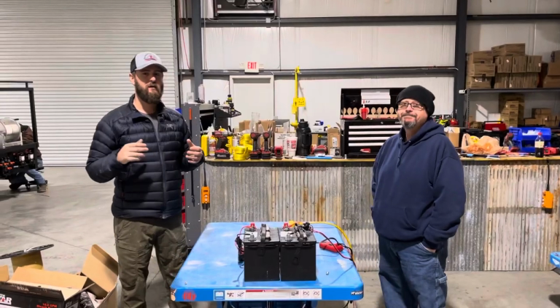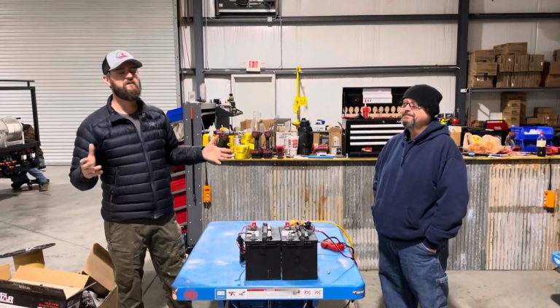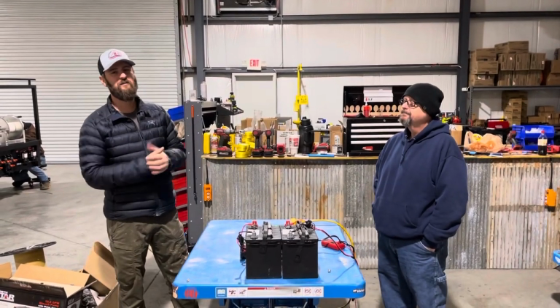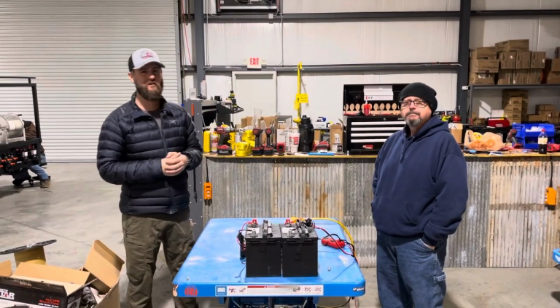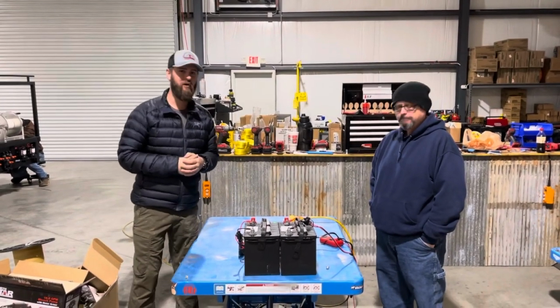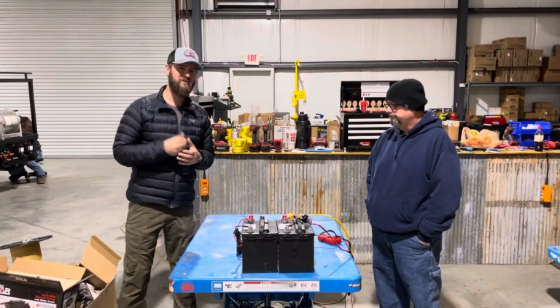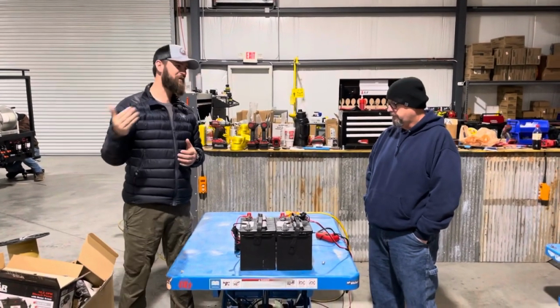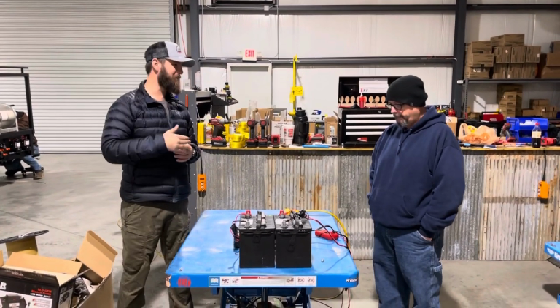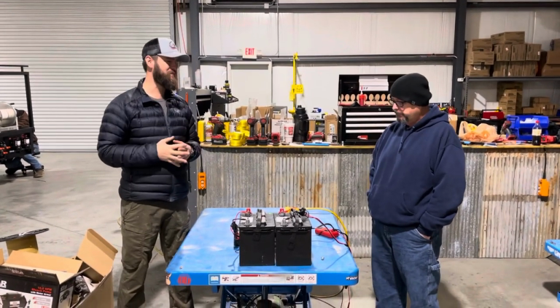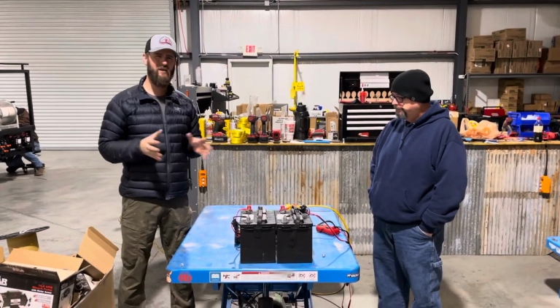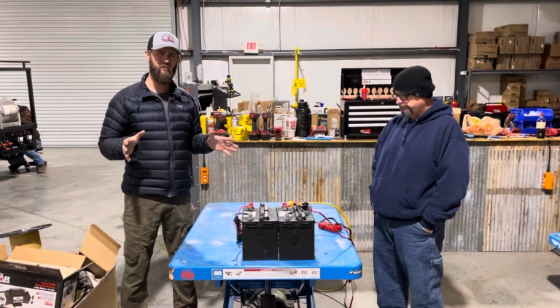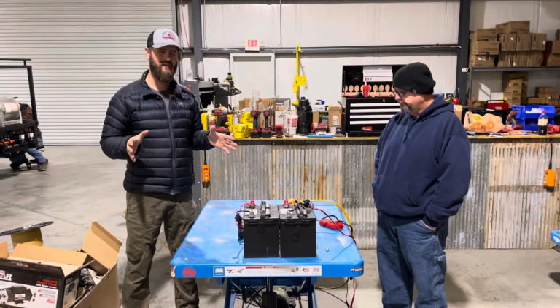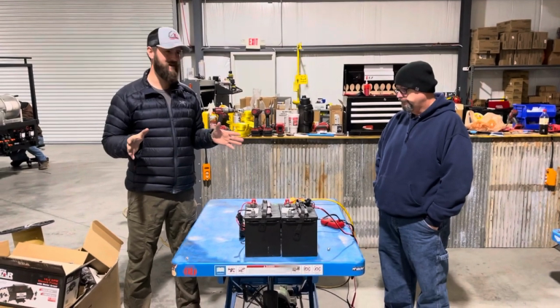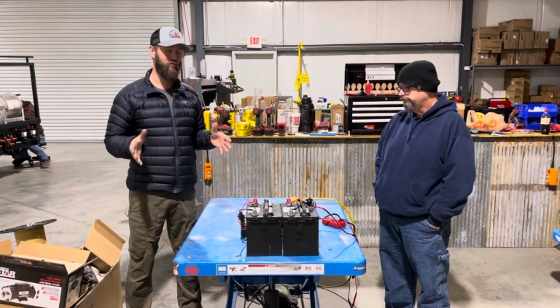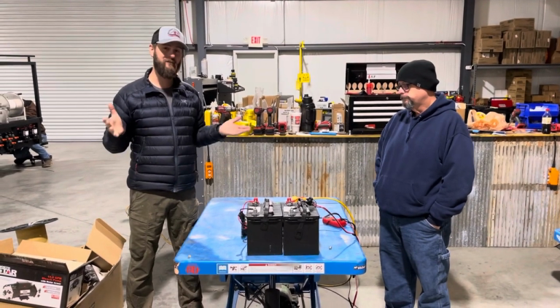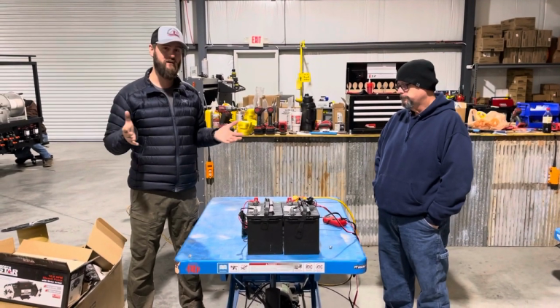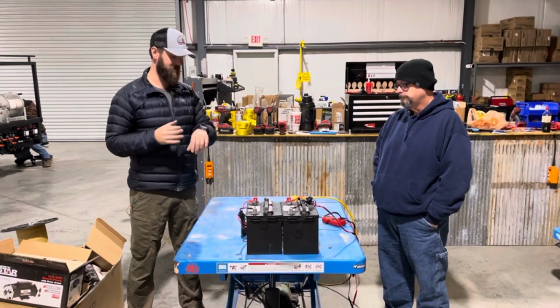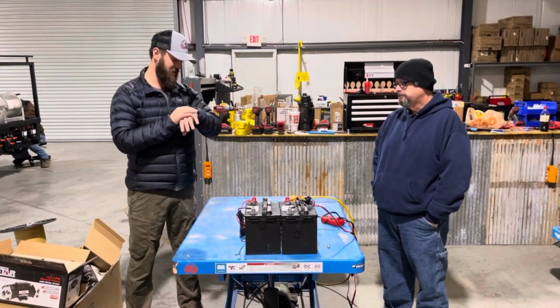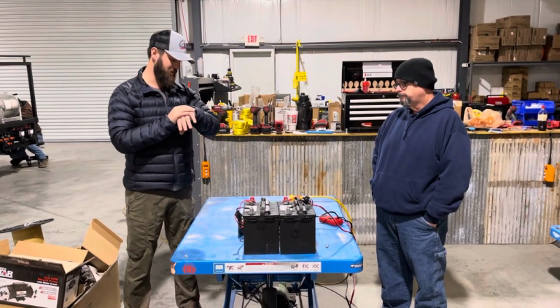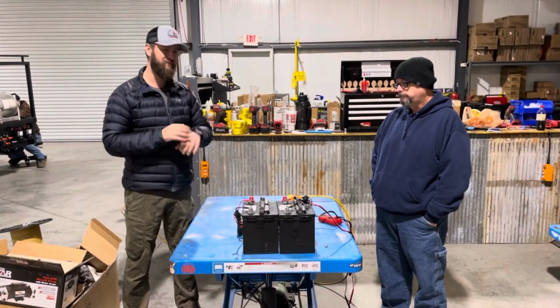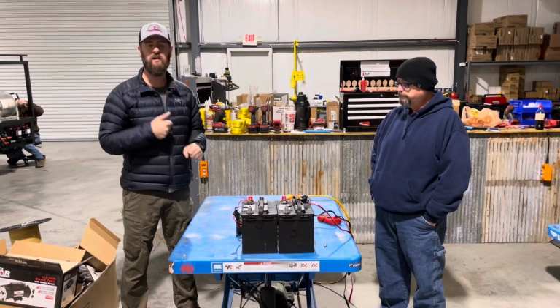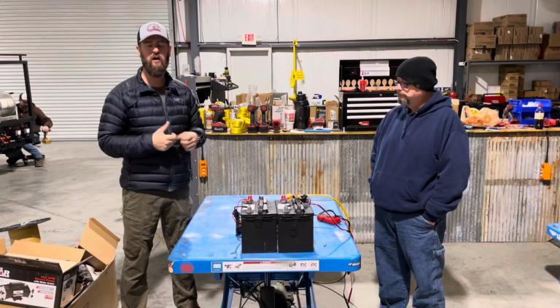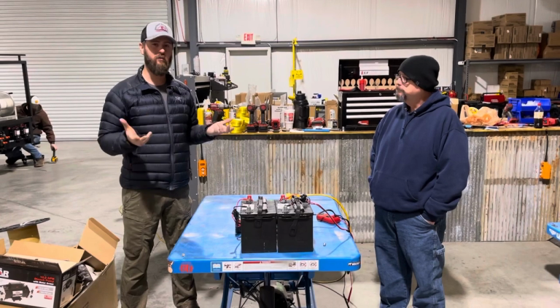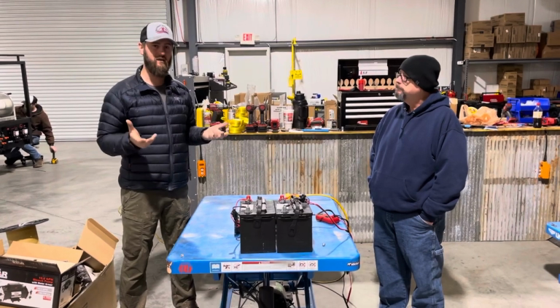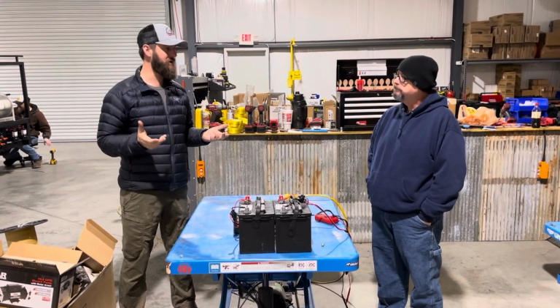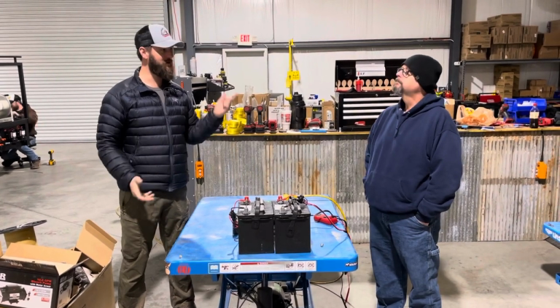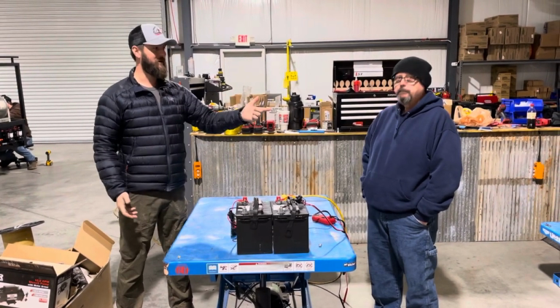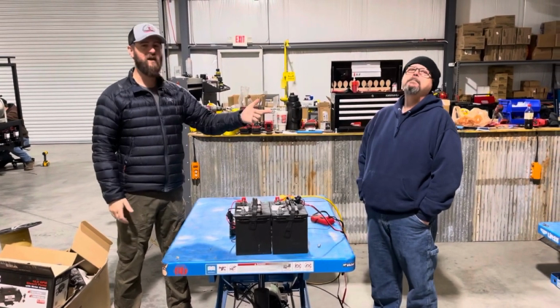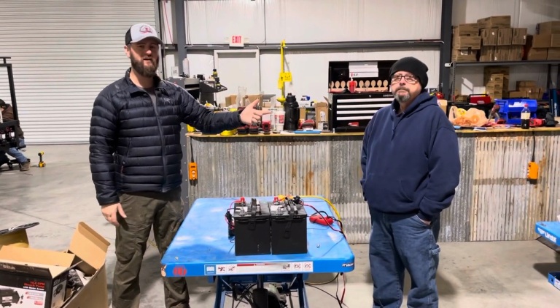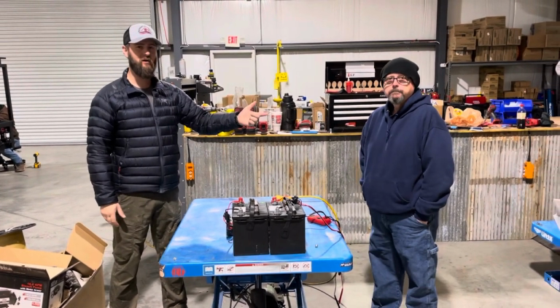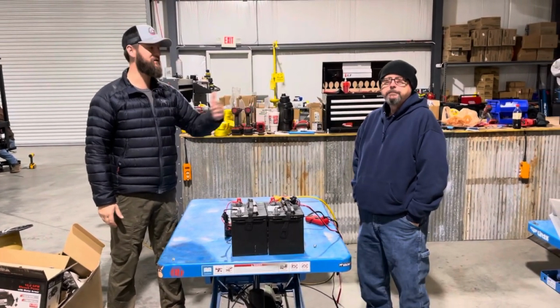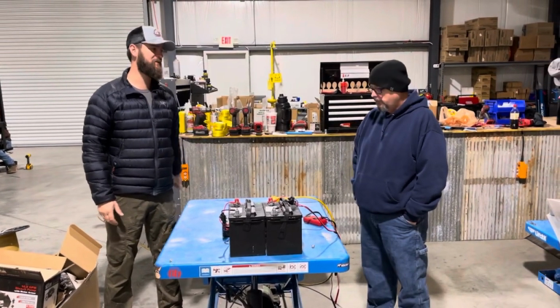Hey guys, Southeast SoftWatch. We missed last week's Maintenance Monday — had a crappy week — but we're back this week. Today is the 17th of January, doing another Maintenance Monday video. Got the man in the house right here. What are we talking about today?